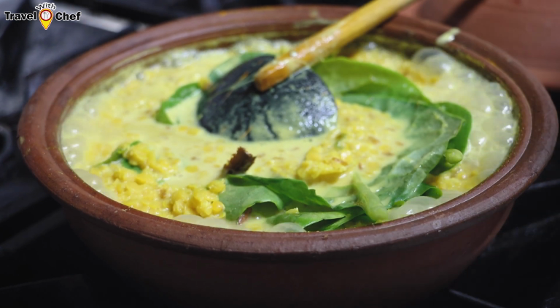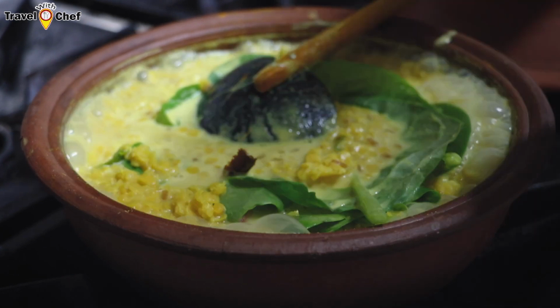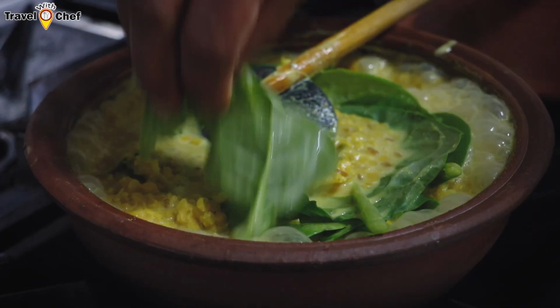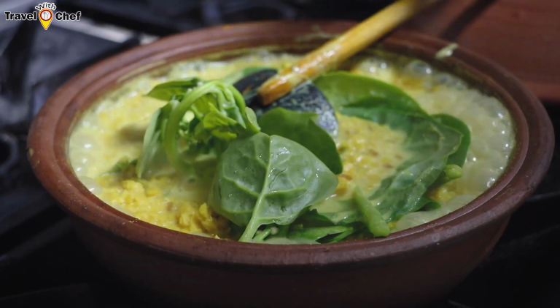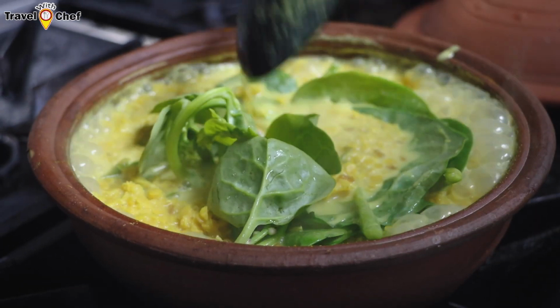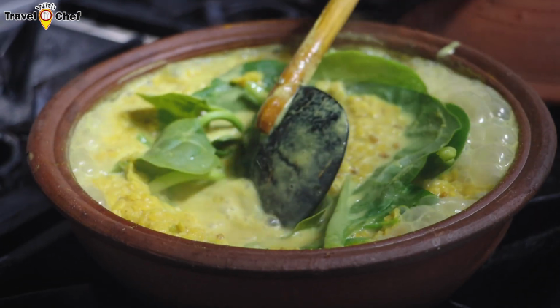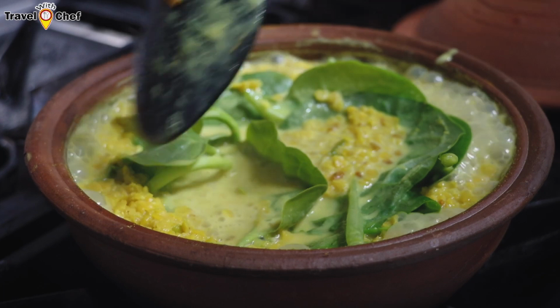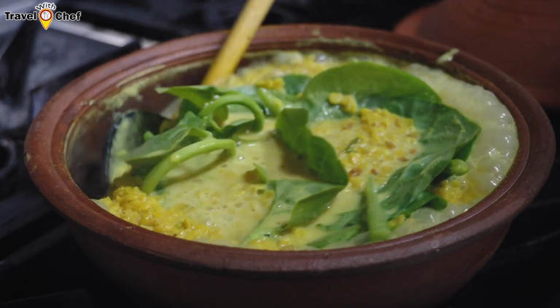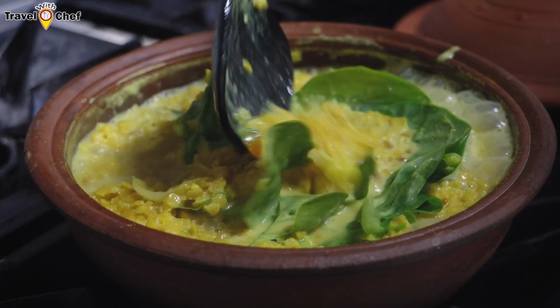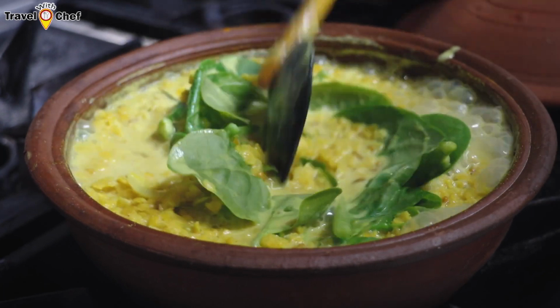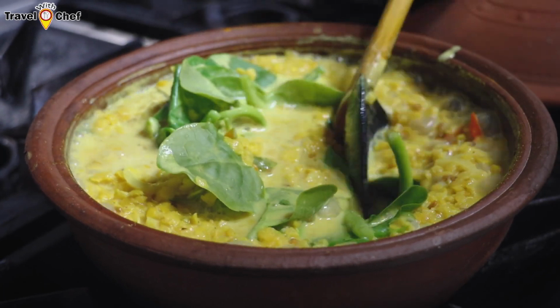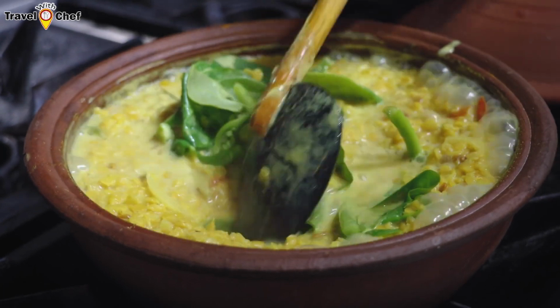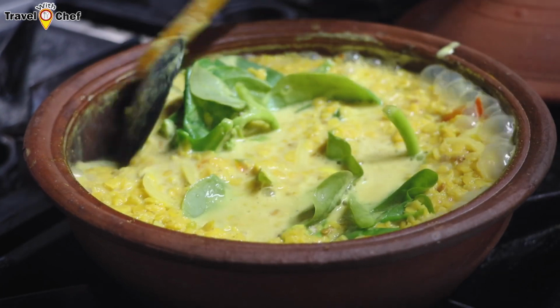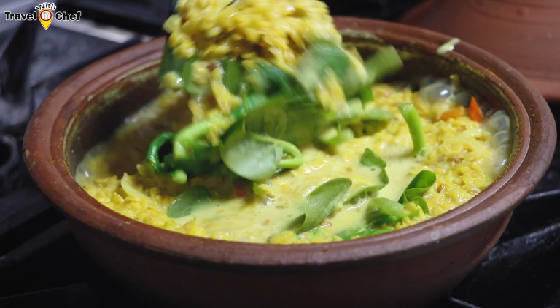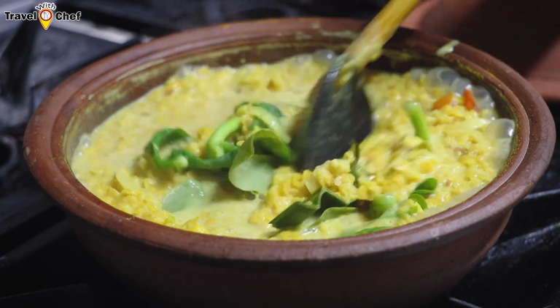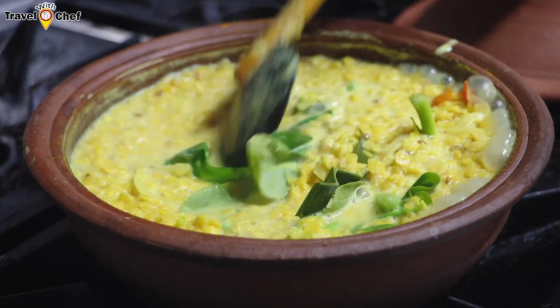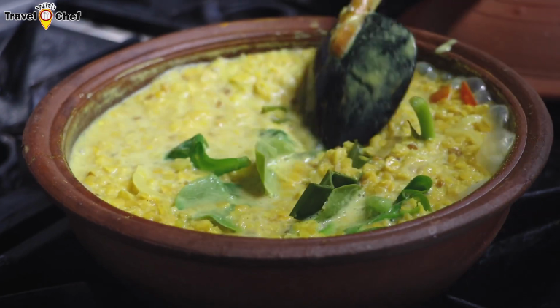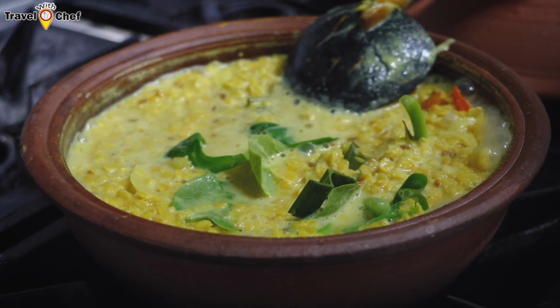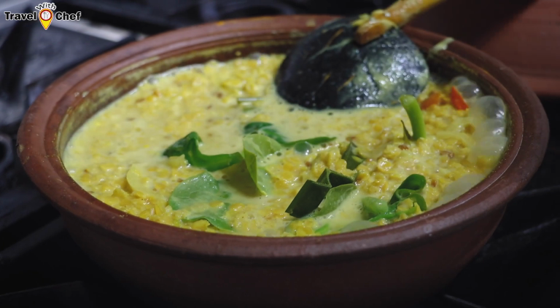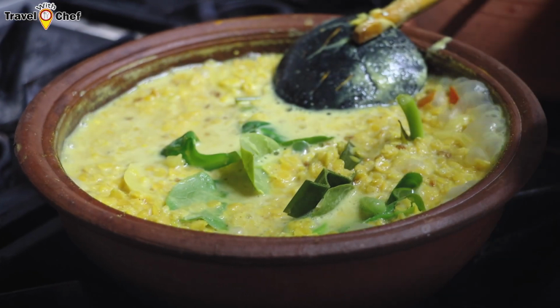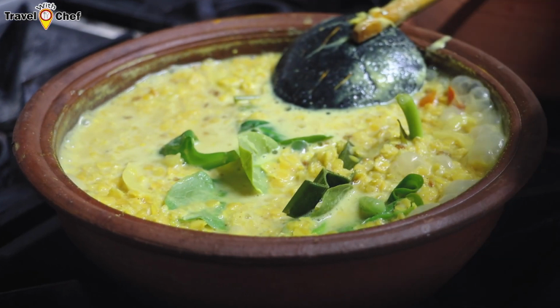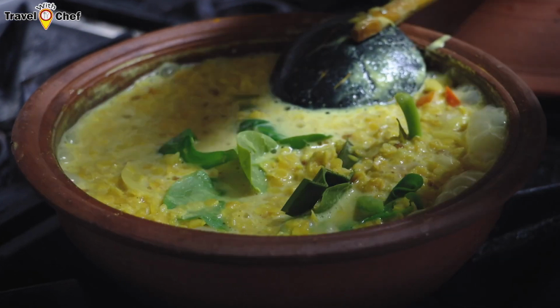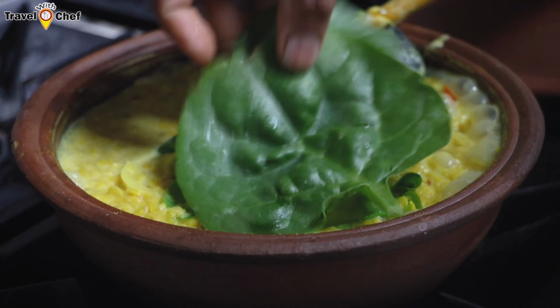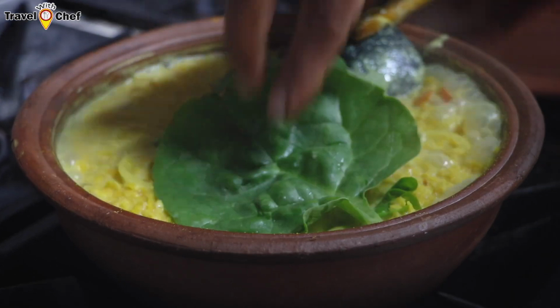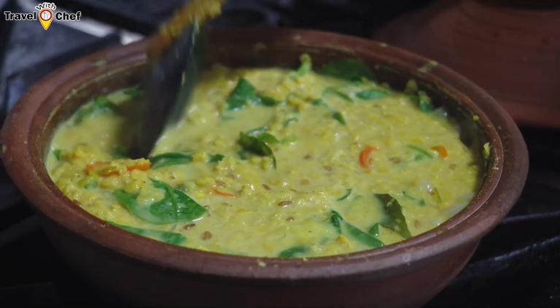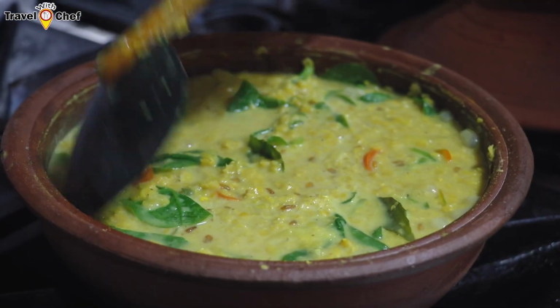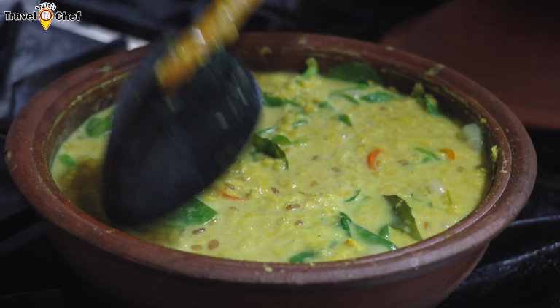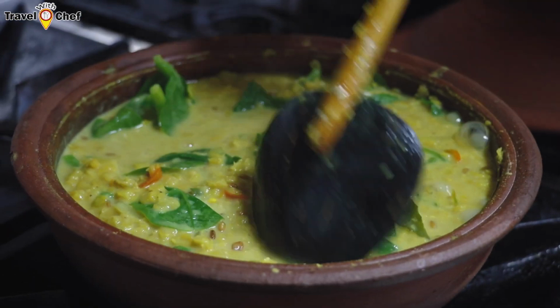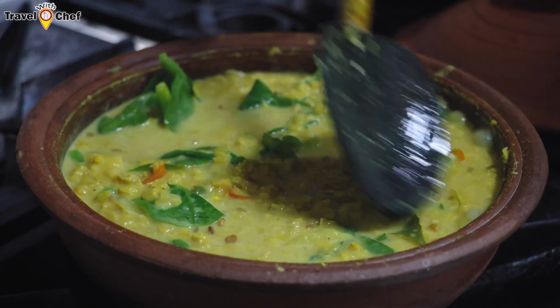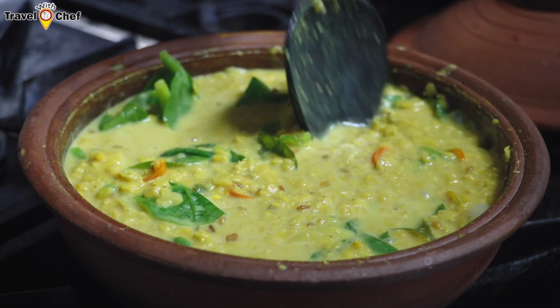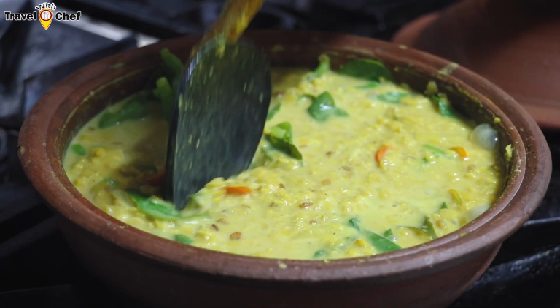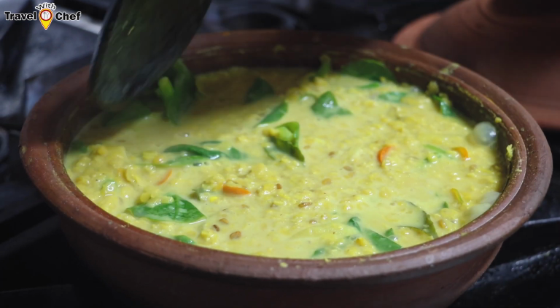Make sure you can use the ingredients. Then you can add some of the ingredients. 3 more minutes of fry and the rest will be cooked.